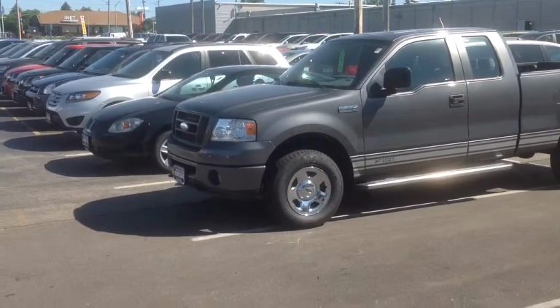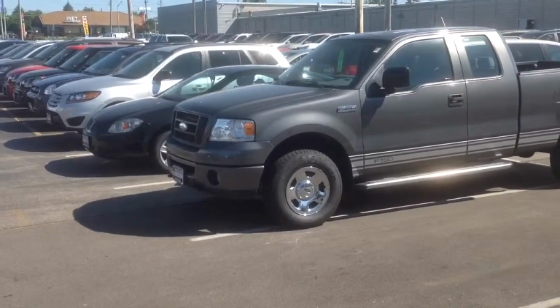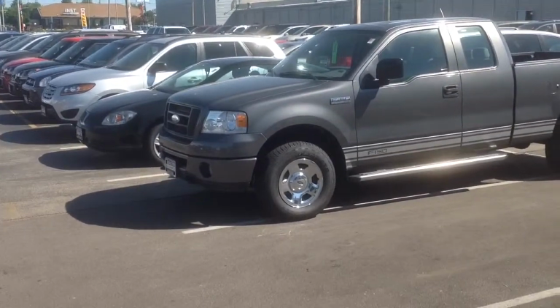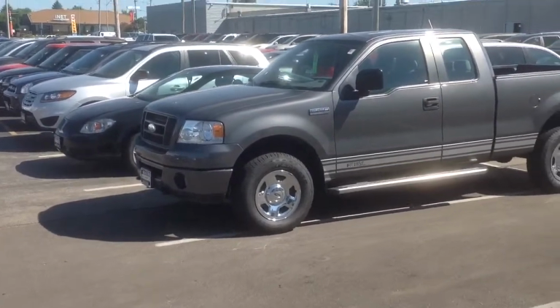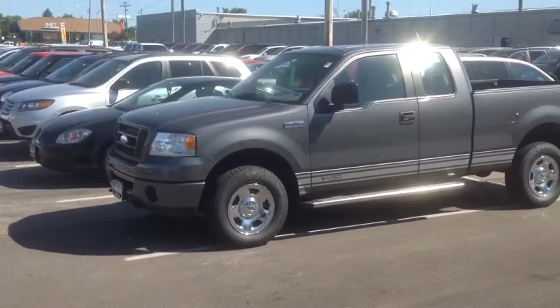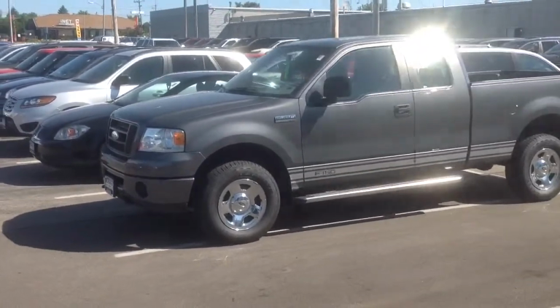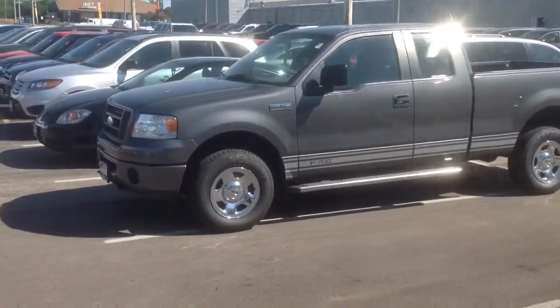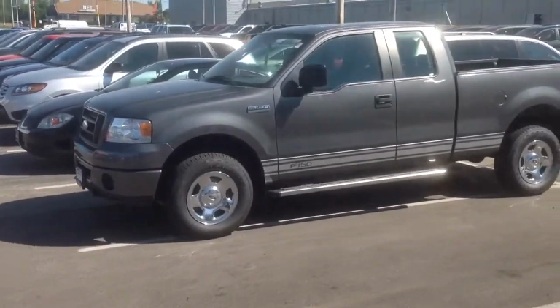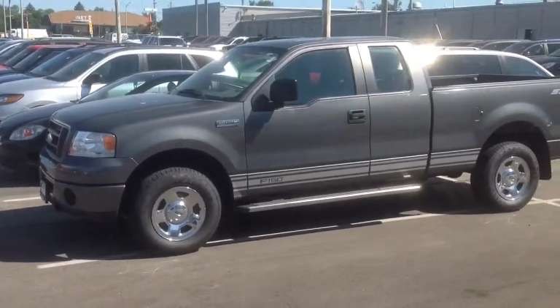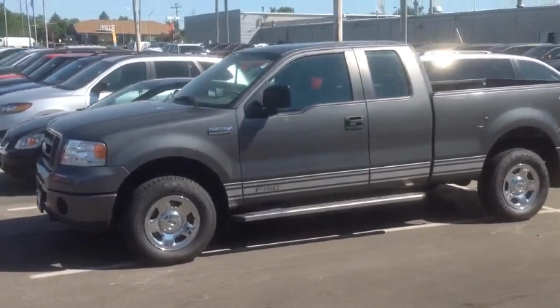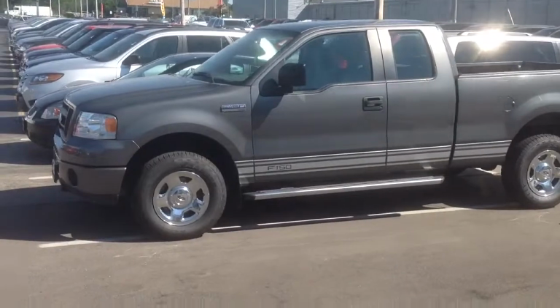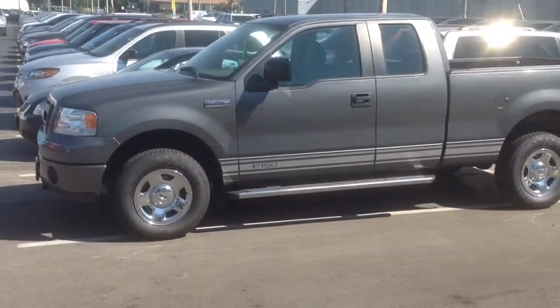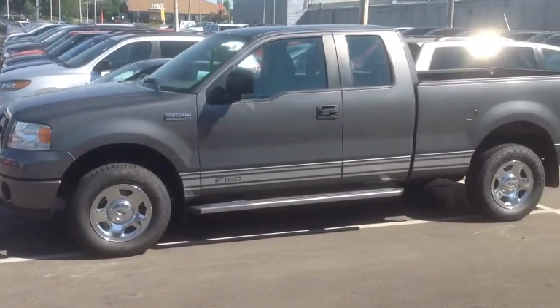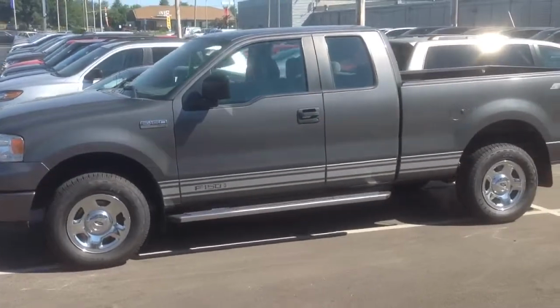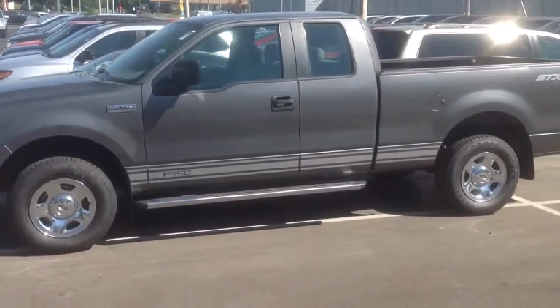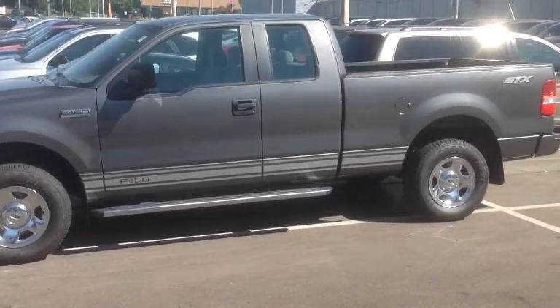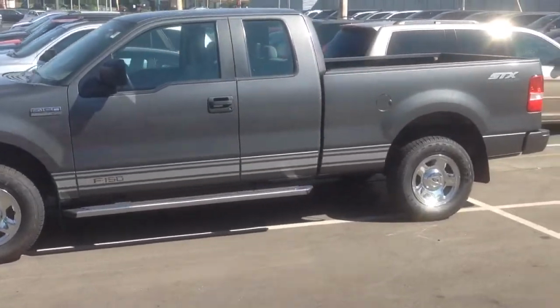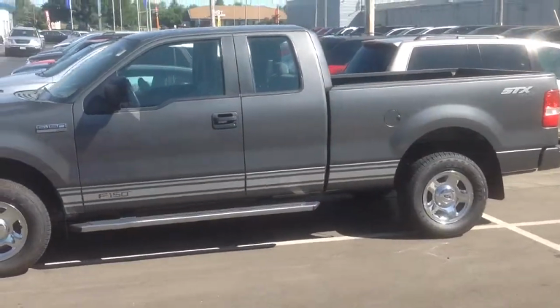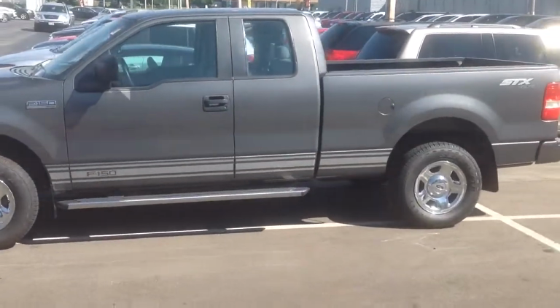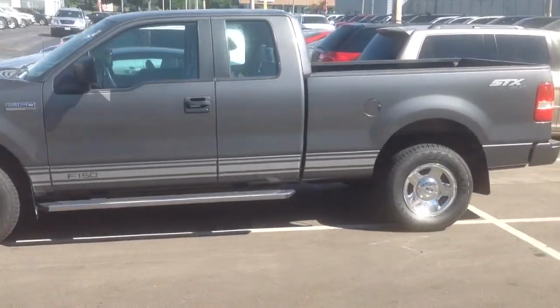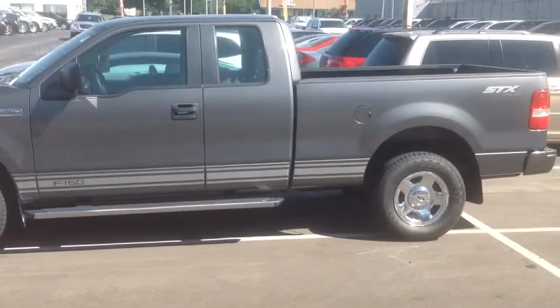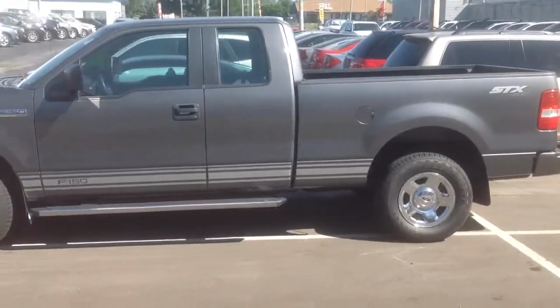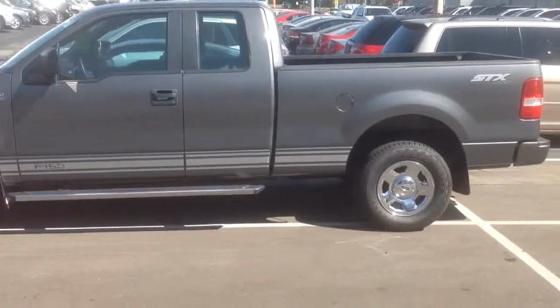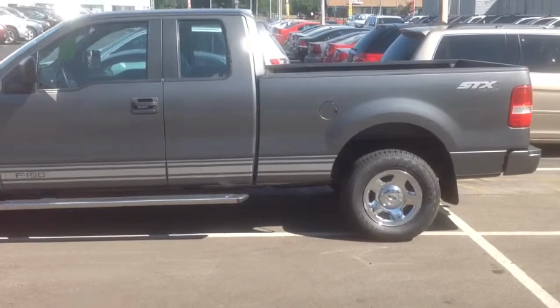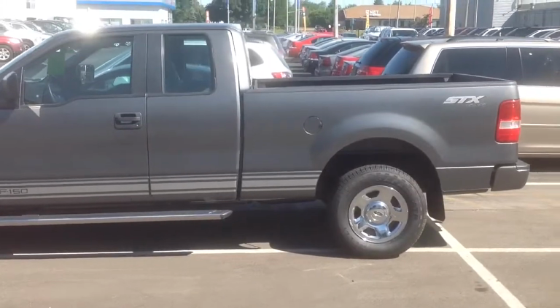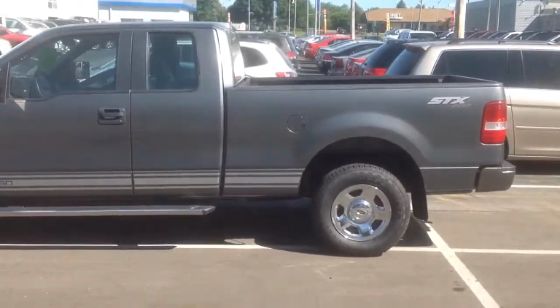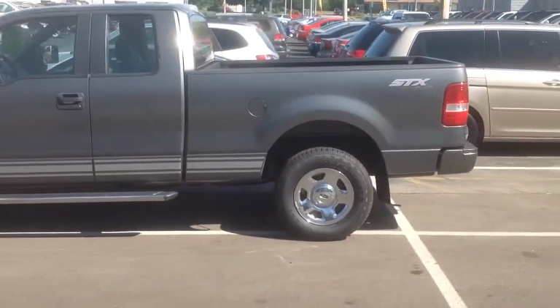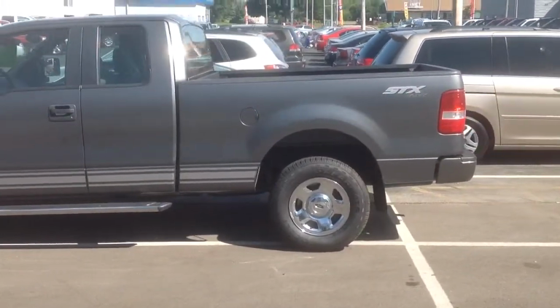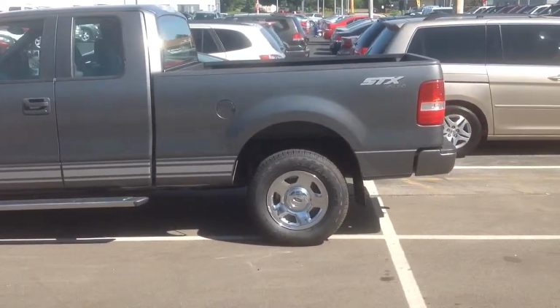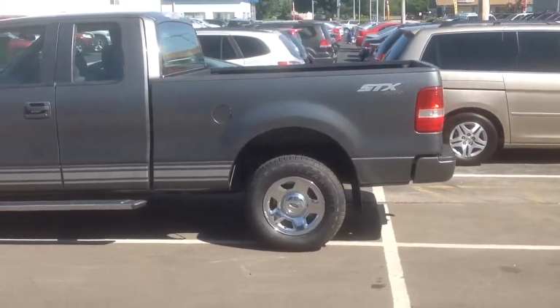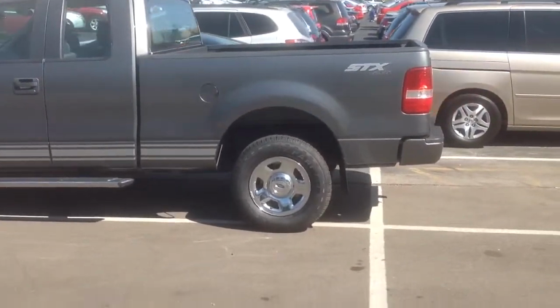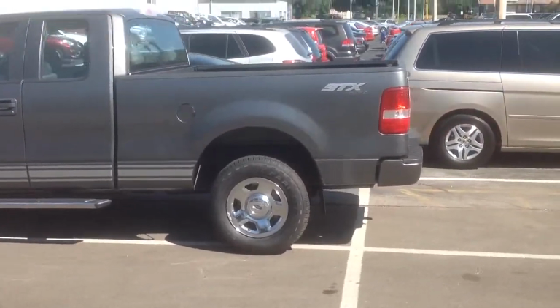Hey Kent, this is Chris Baker with Boucher Hyundai here. Checking out the 2007 Ford F-150. Very clean car. Been through a full safety inspection from a certified technician here.